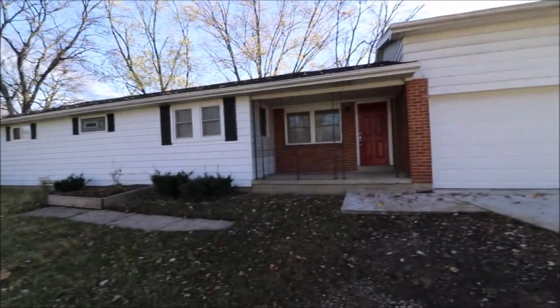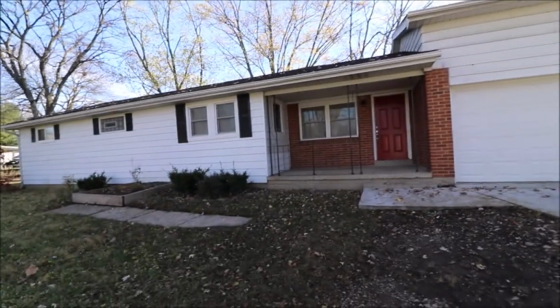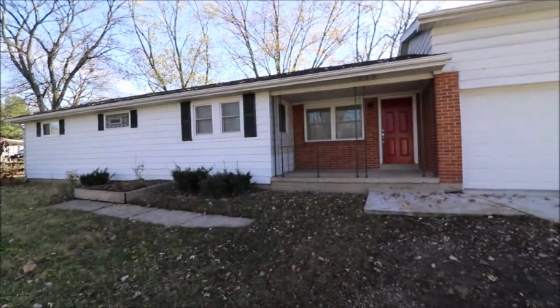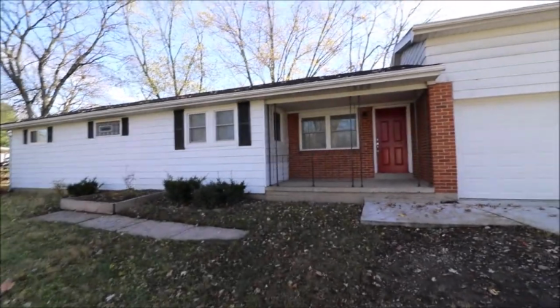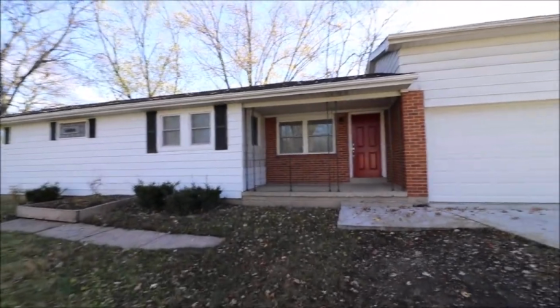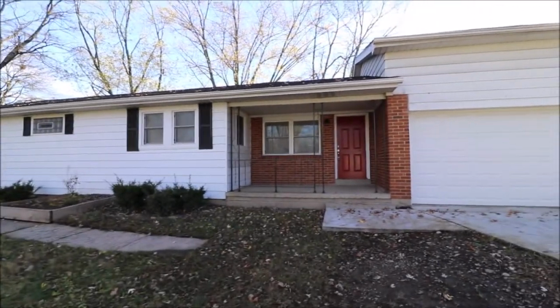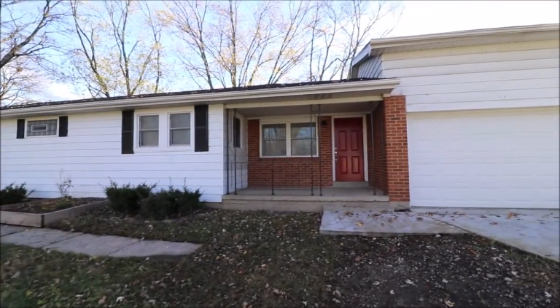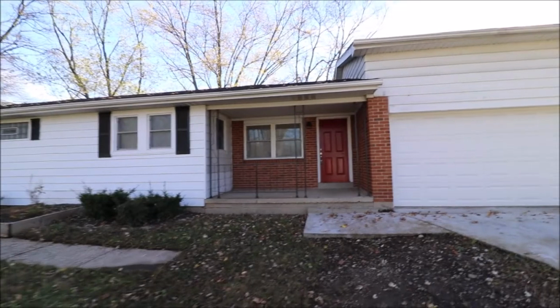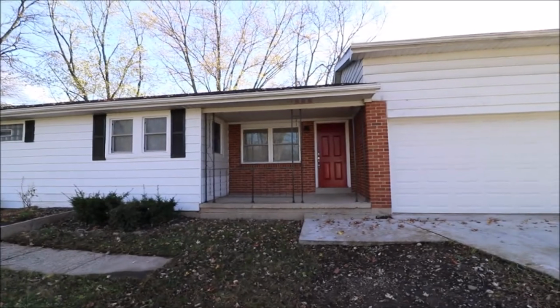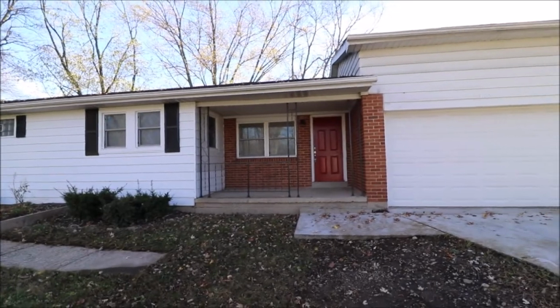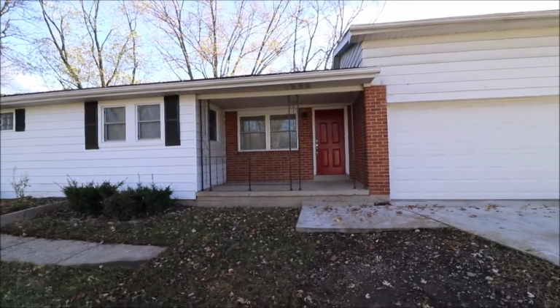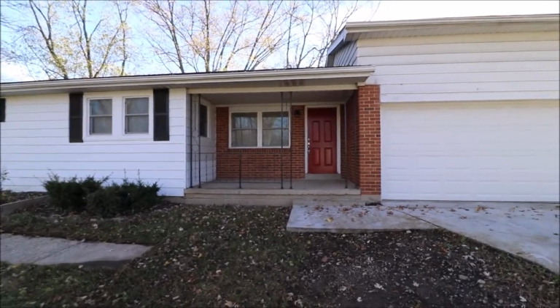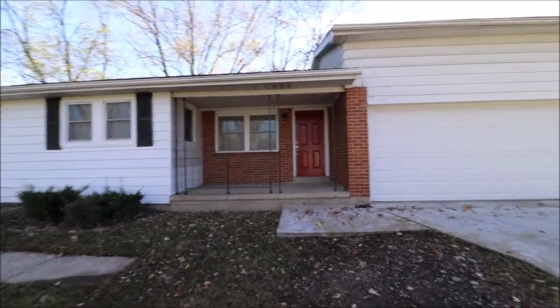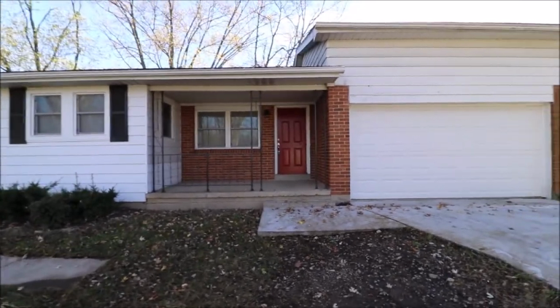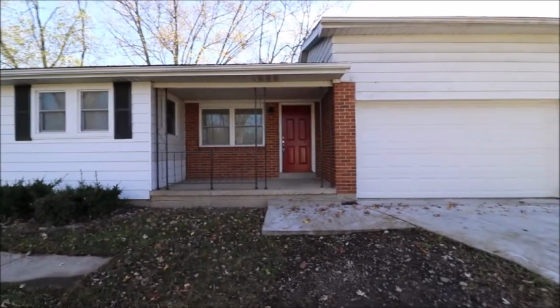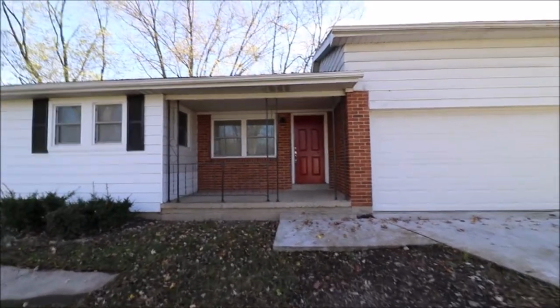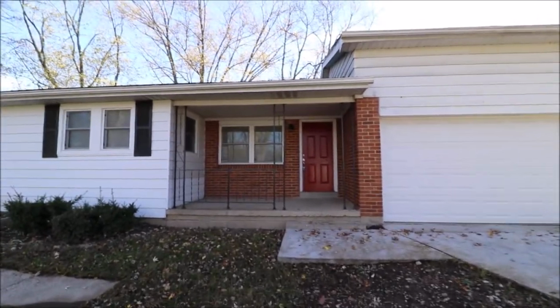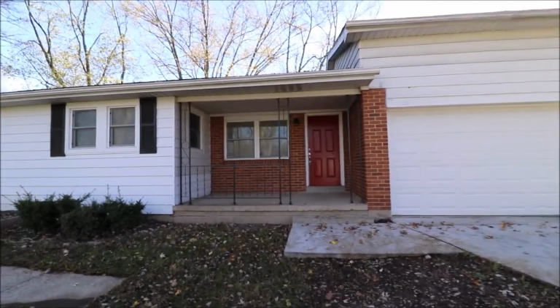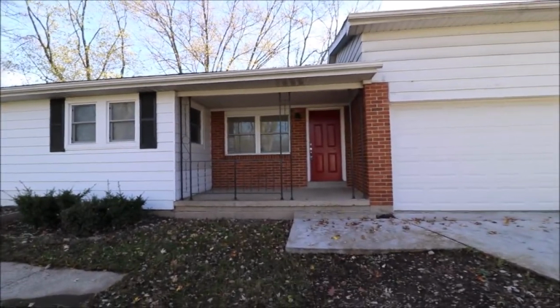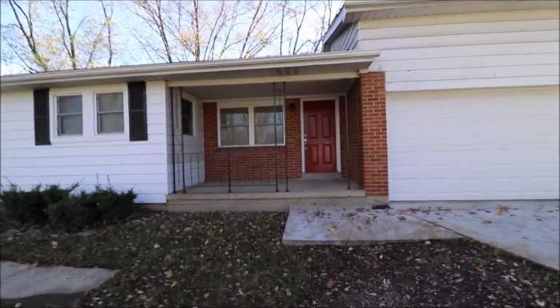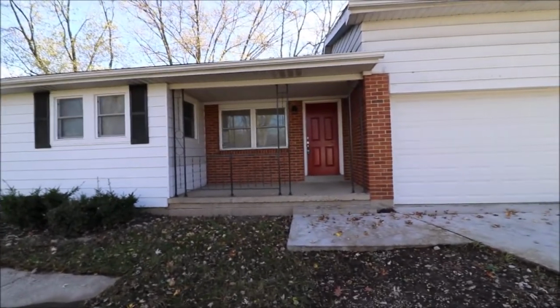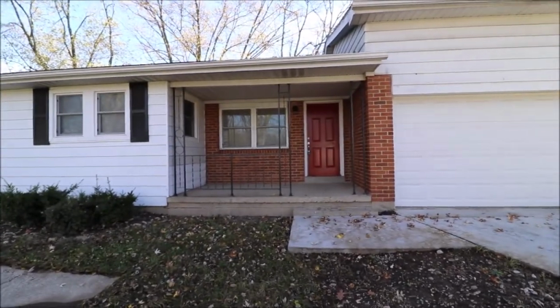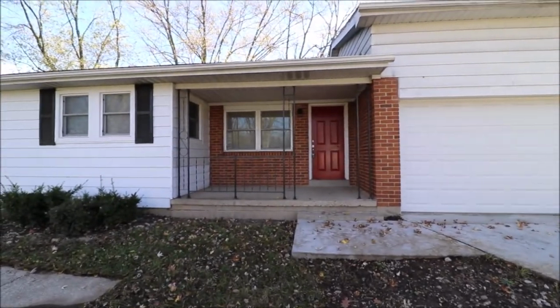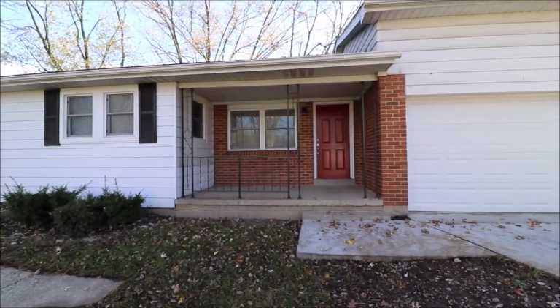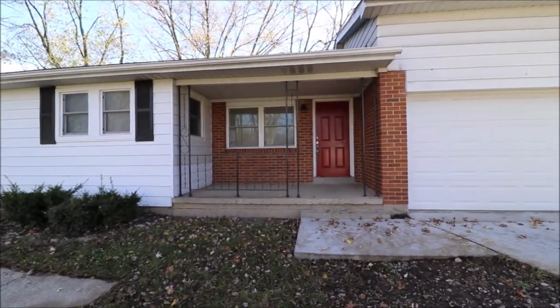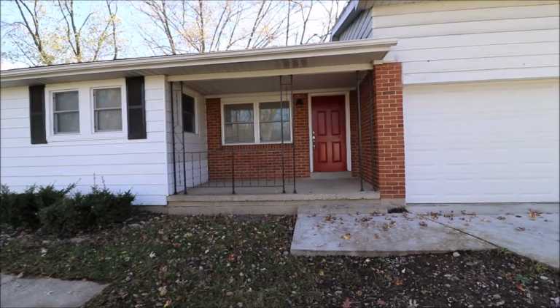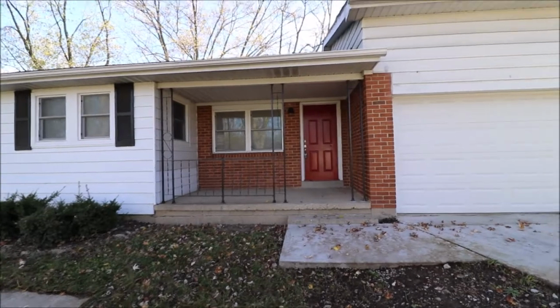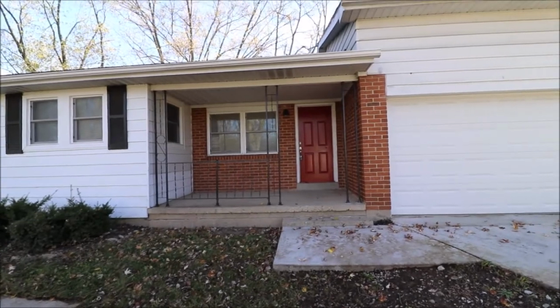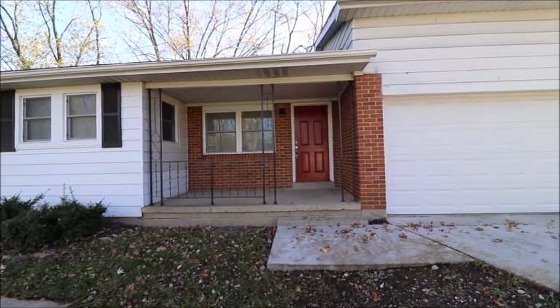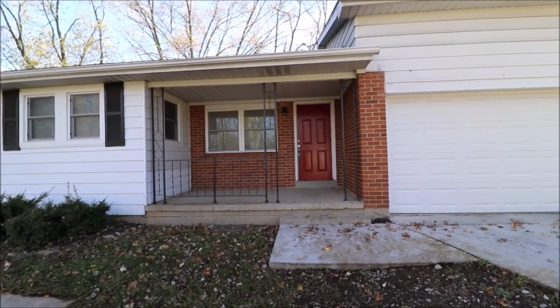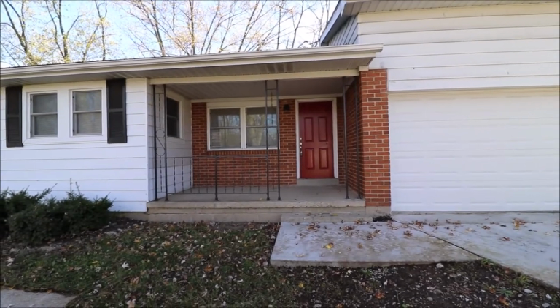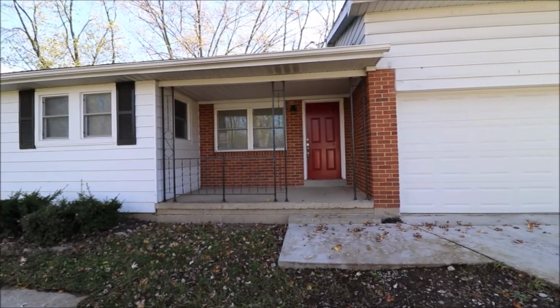There are tons of updates on the inside of this house. It has a really nice open floor plan, but before we take a look at the inside, let's go take a look at the backyard.